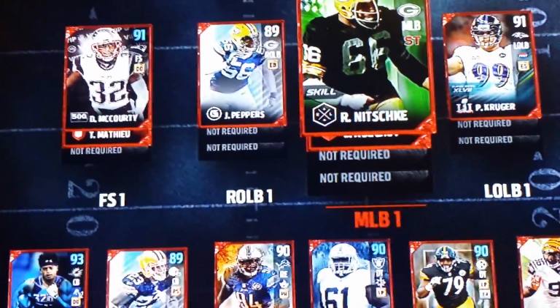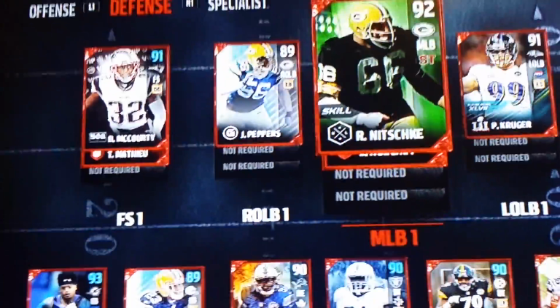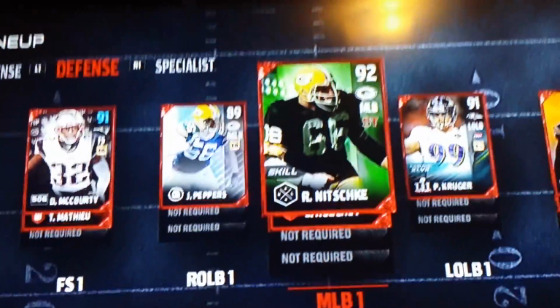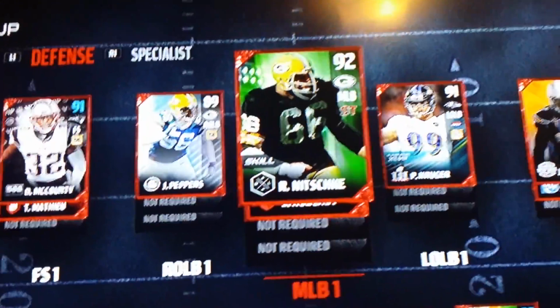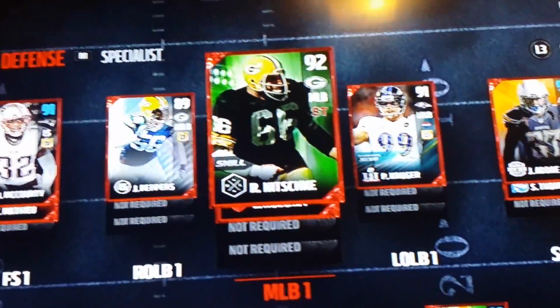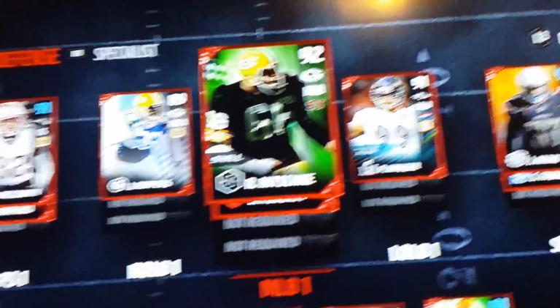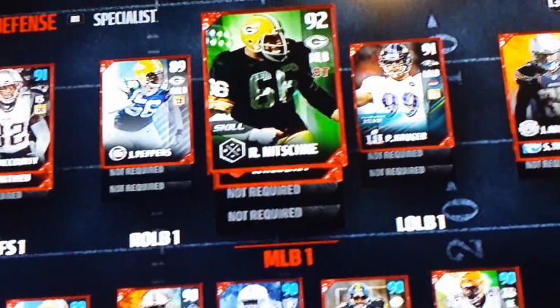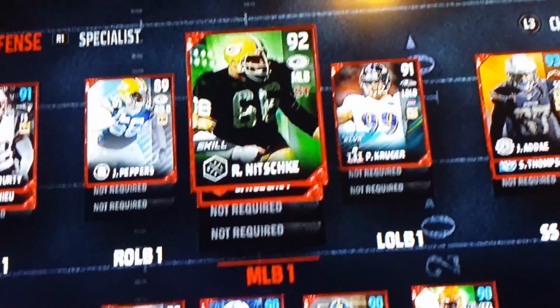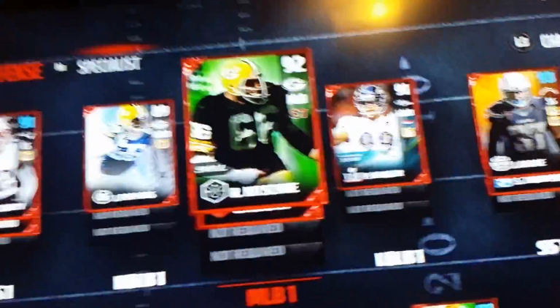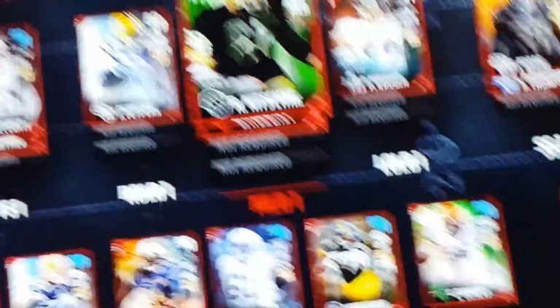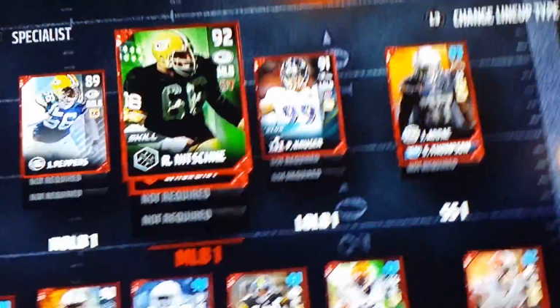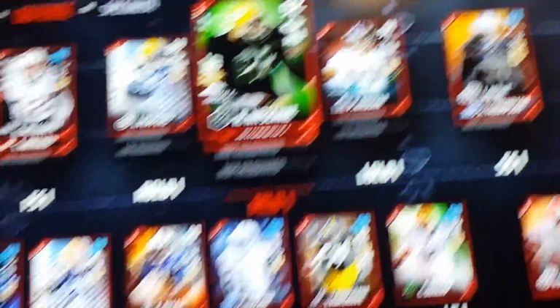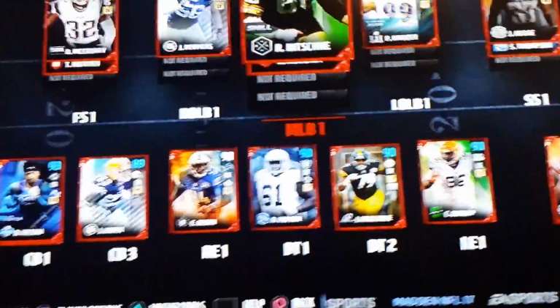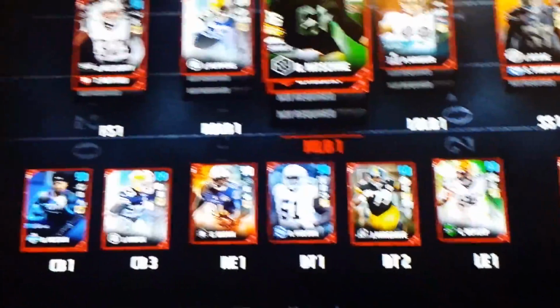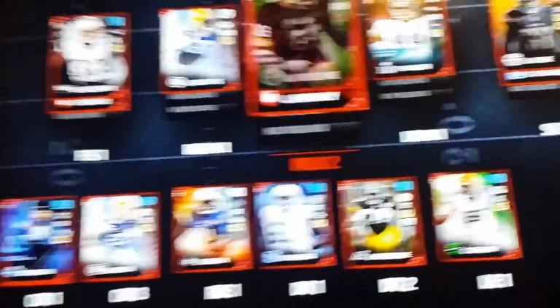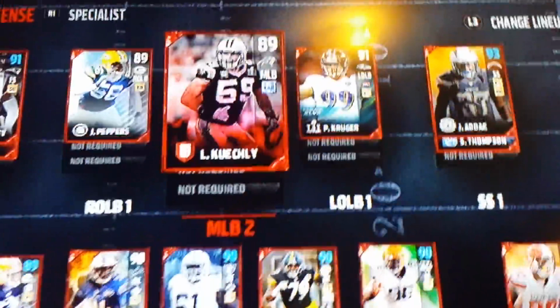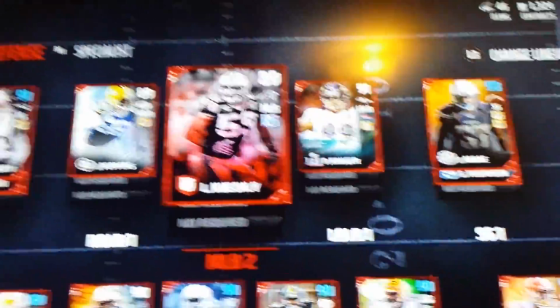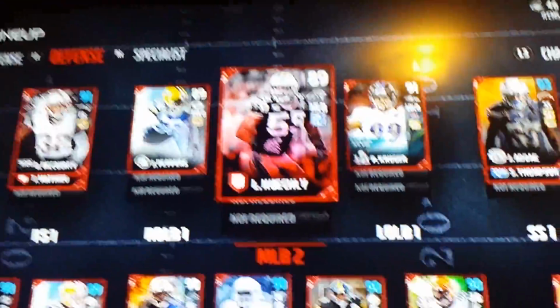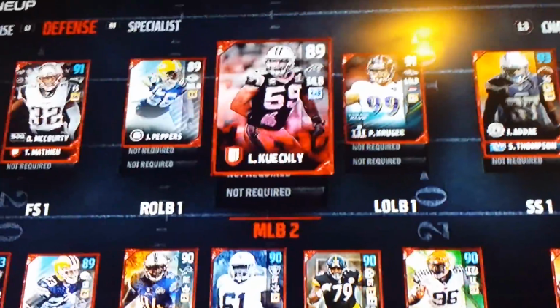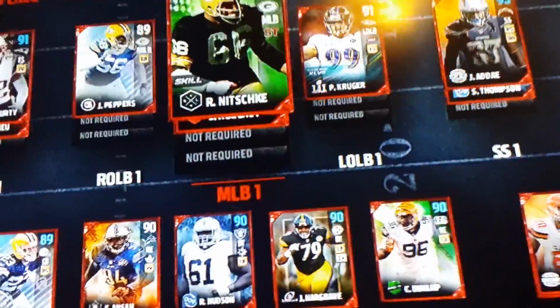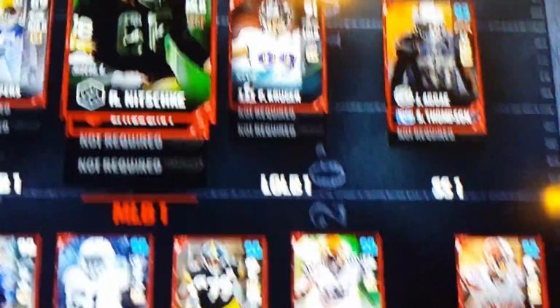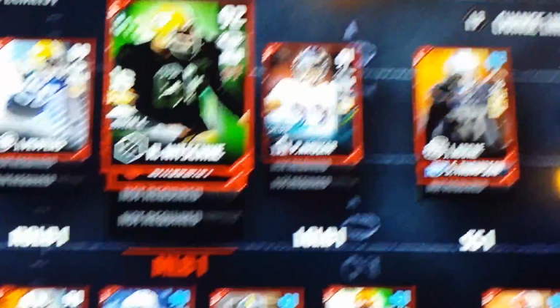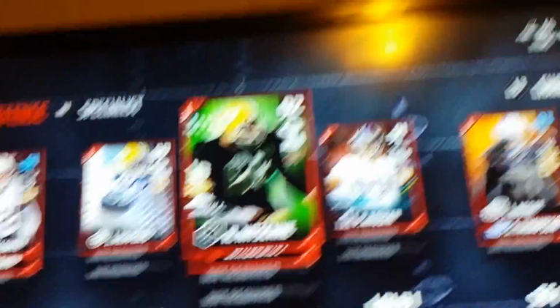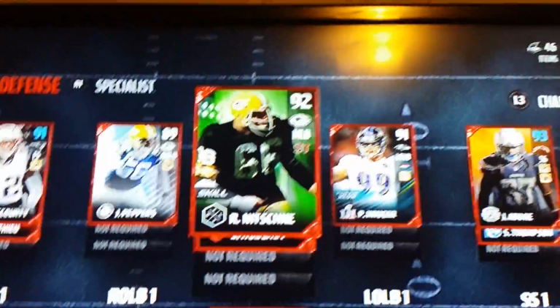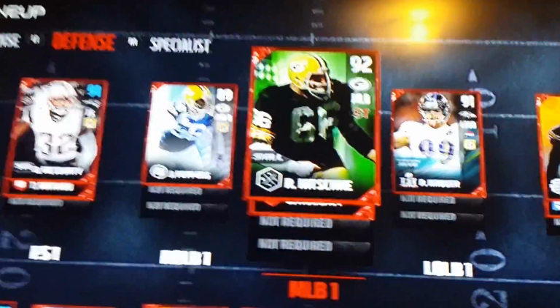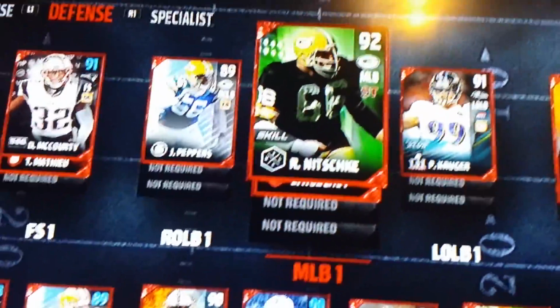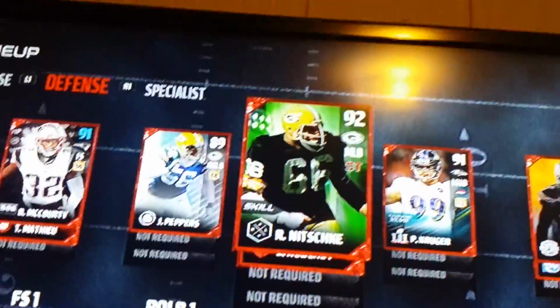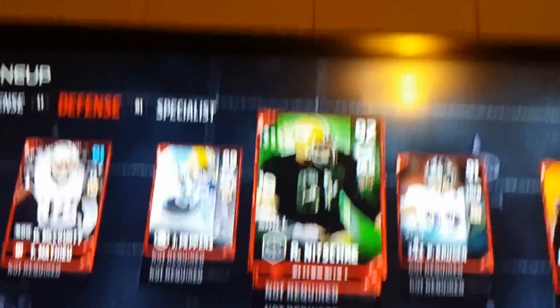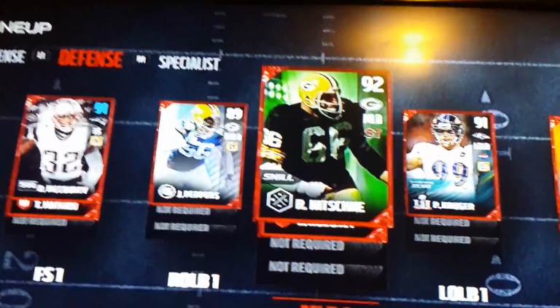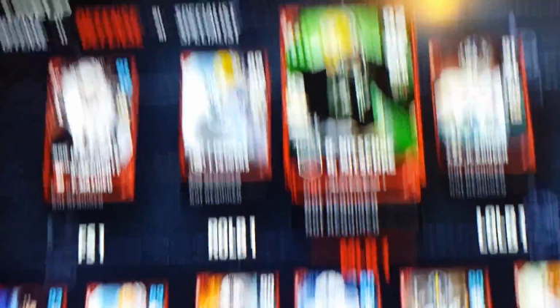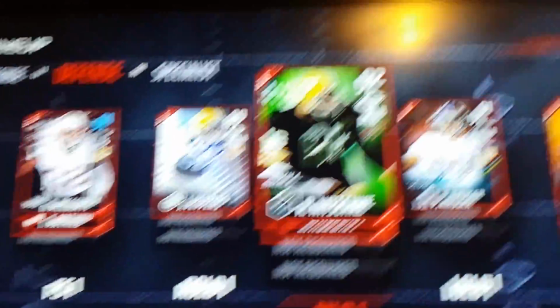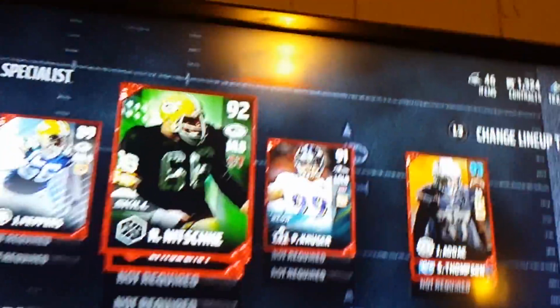91 Cole Beasley, and on to the defense. By the way I got 91 Dan McCordy, 89 Julius Peppers, 92 Ray Nitschke. The crazy part about Ray Nitschke is he's 400k but nobody will buy it, so I'm just gonna keep him on the team for now.